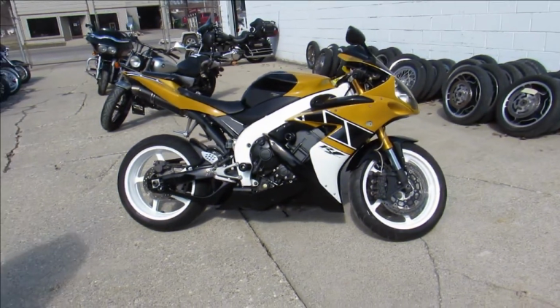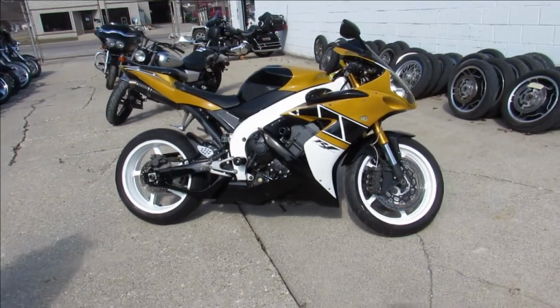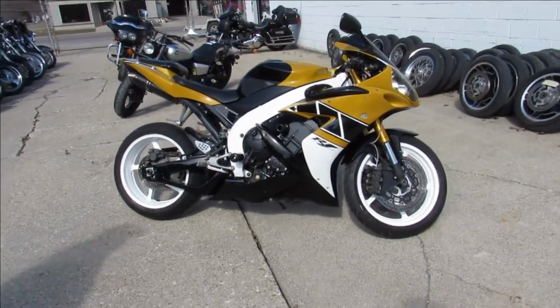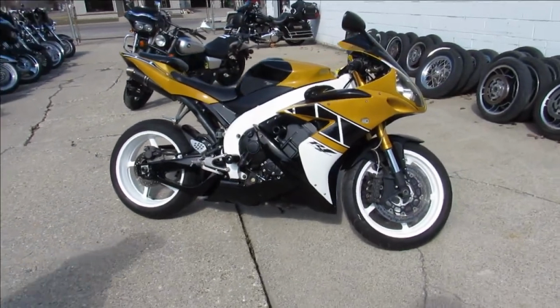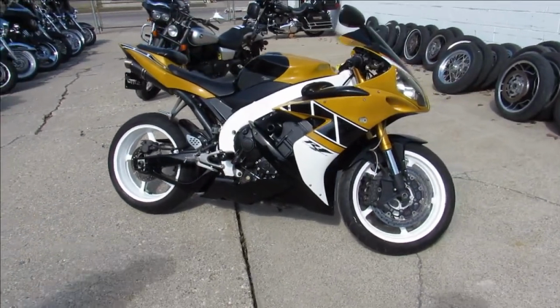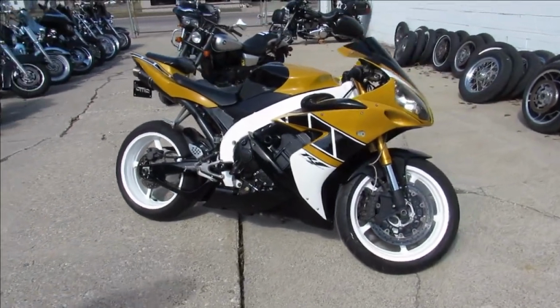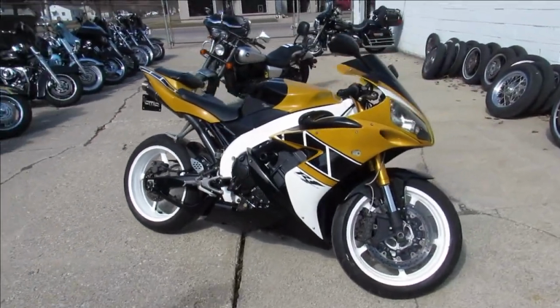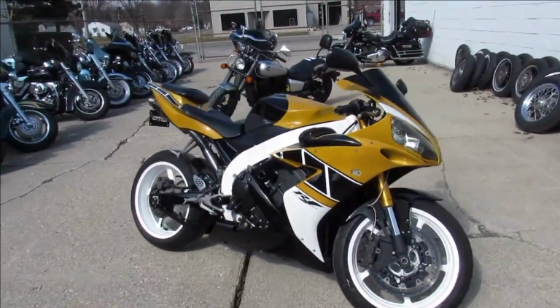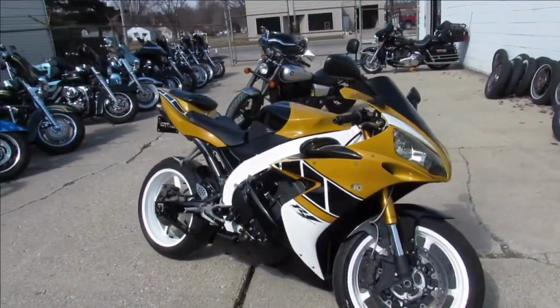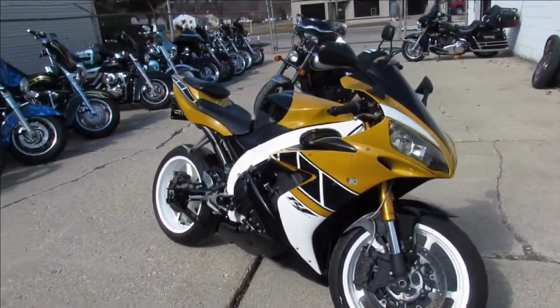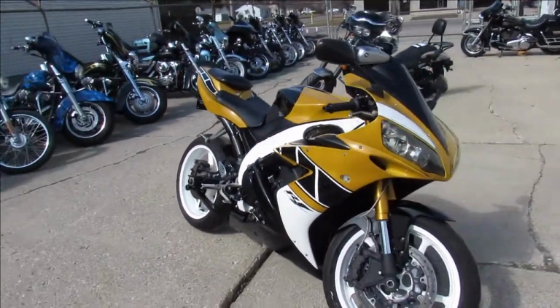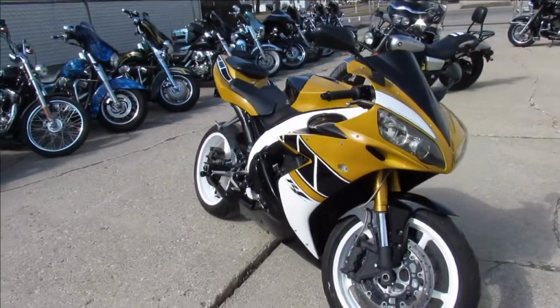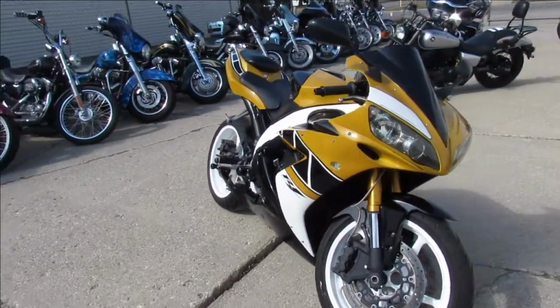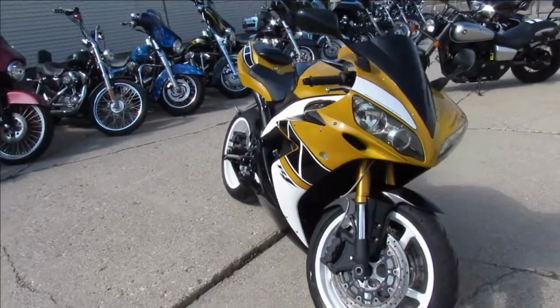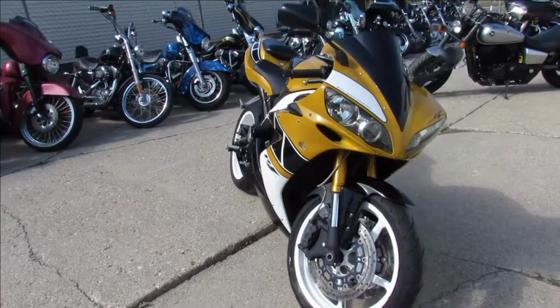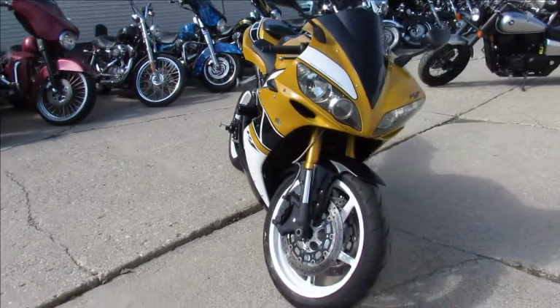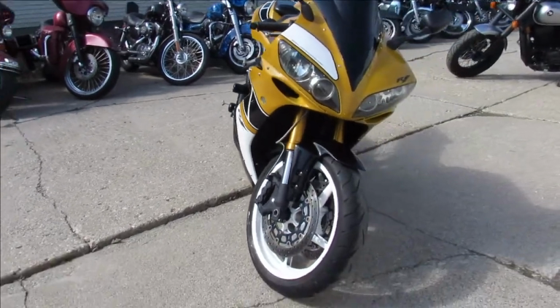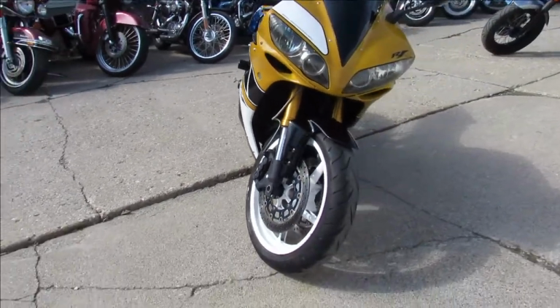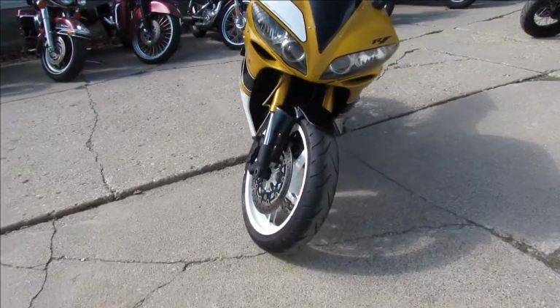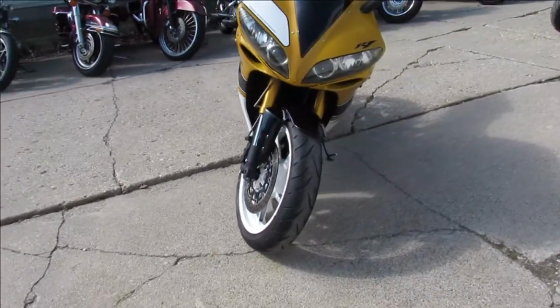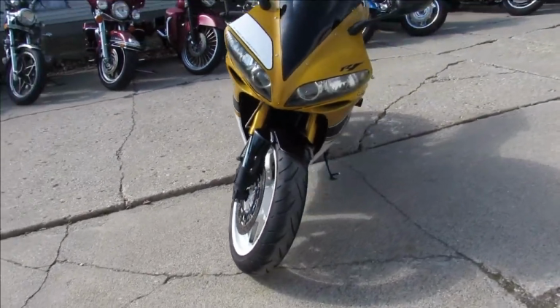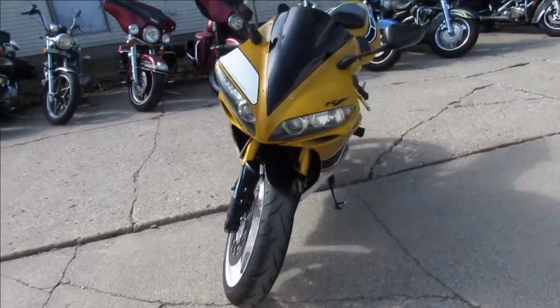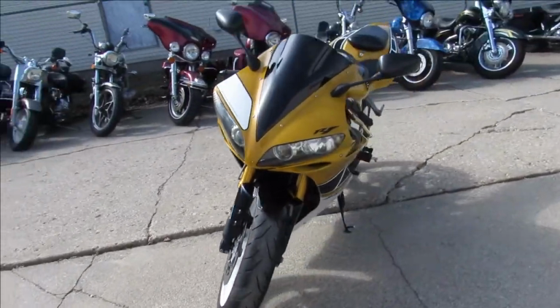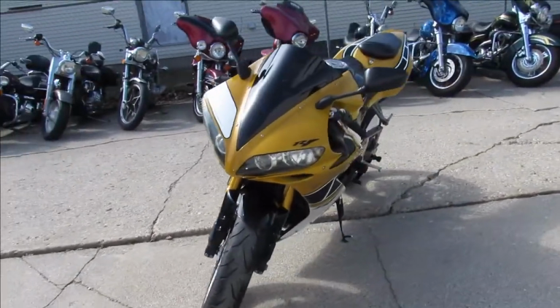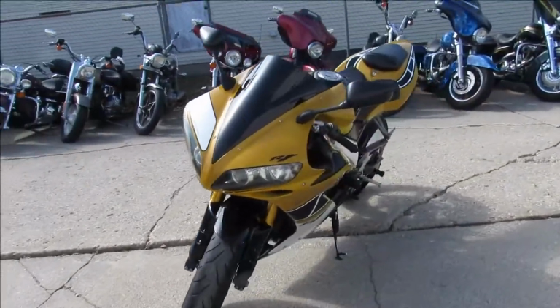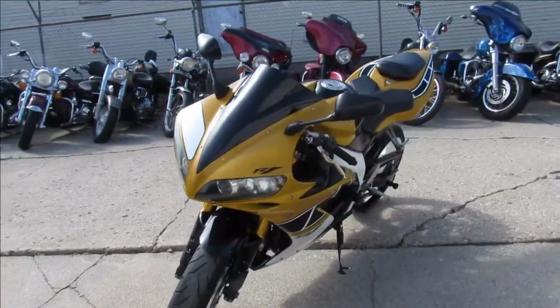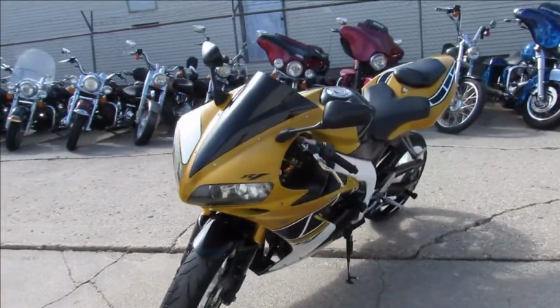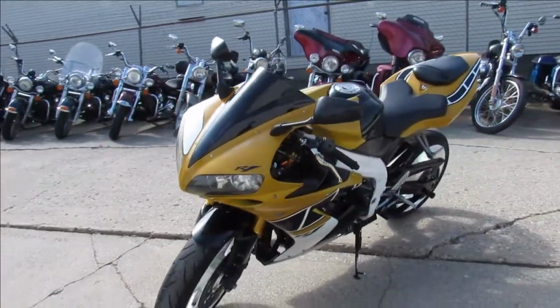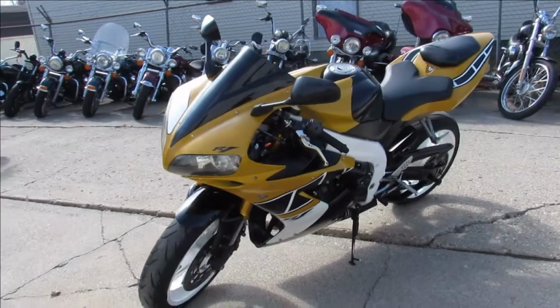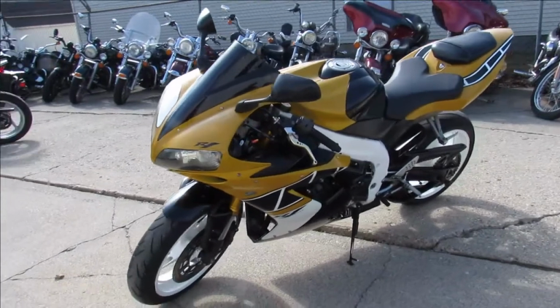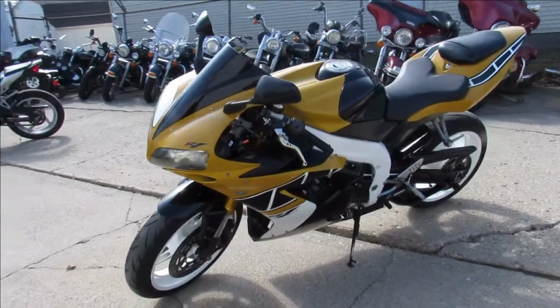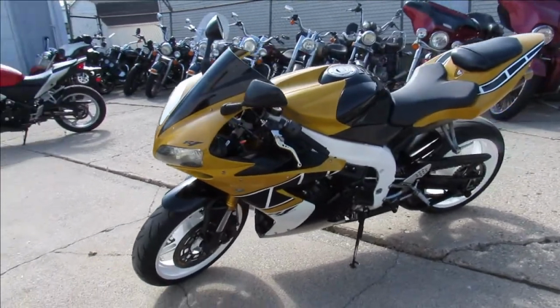Hey guys, ApprovalPowerSports.com here doing some videos on some bikes that just came off the truck. Give us a call — they're moving fast guys. We got Harleys, we got Yamahas, Hondas, anything you're looking for, trikes — give us a call.